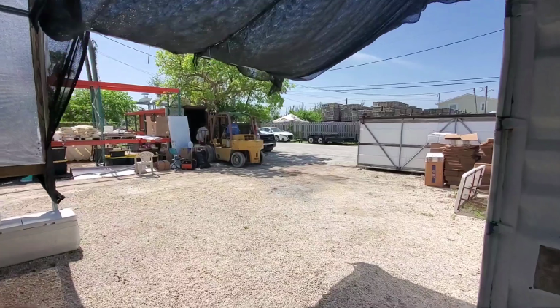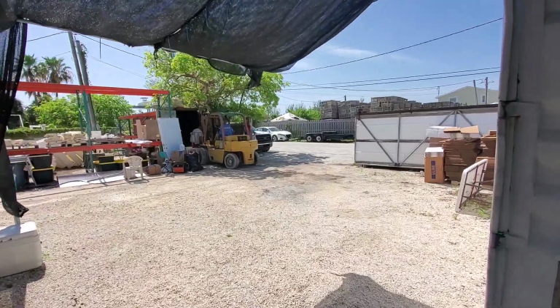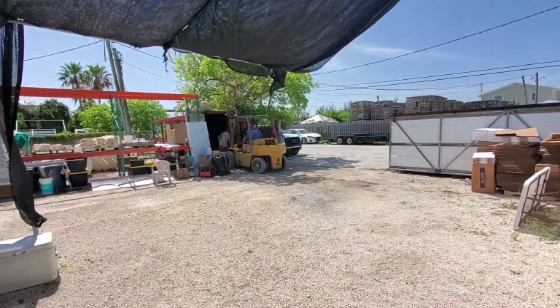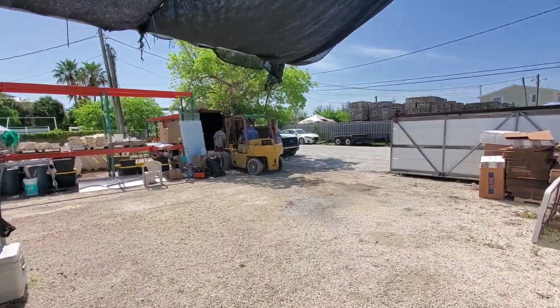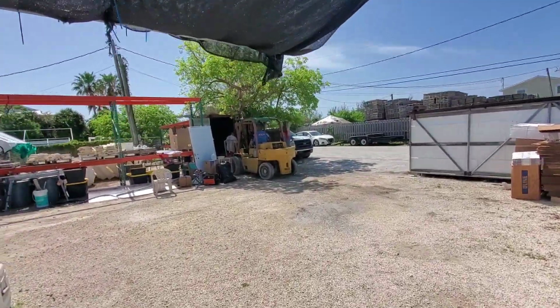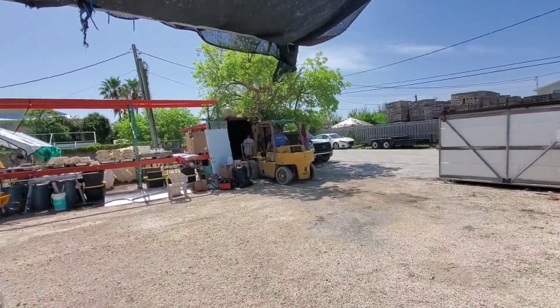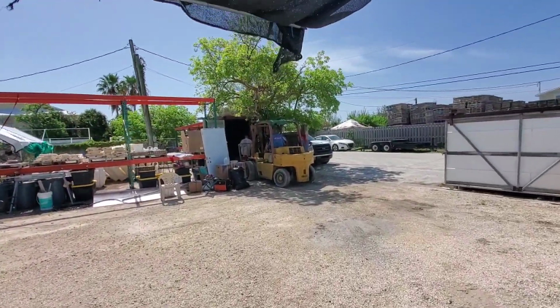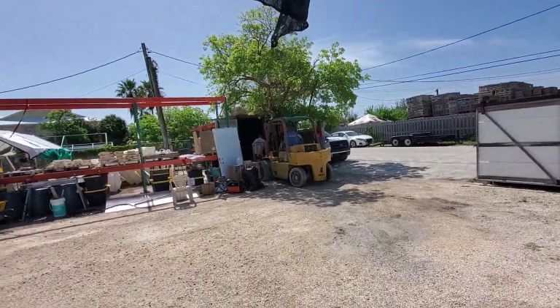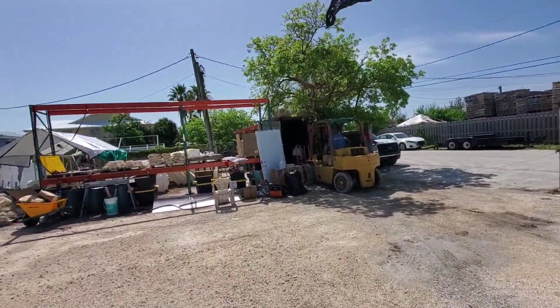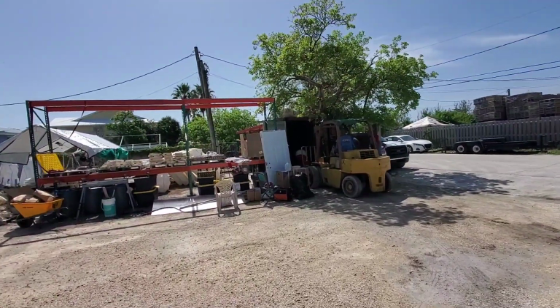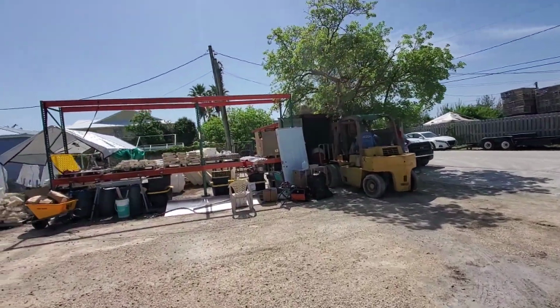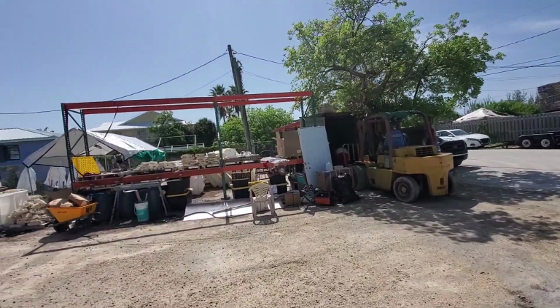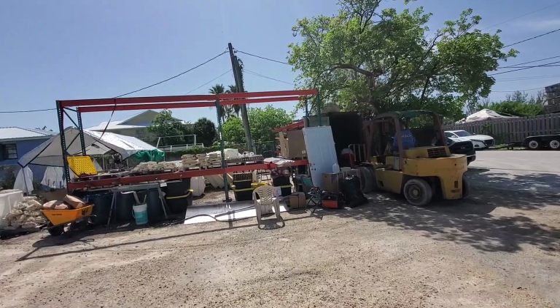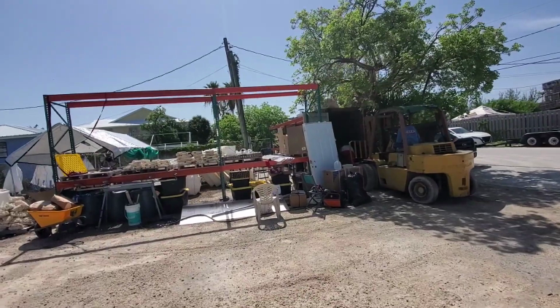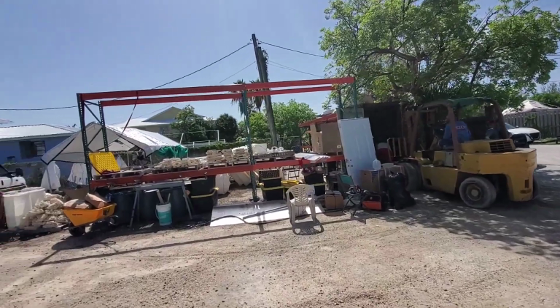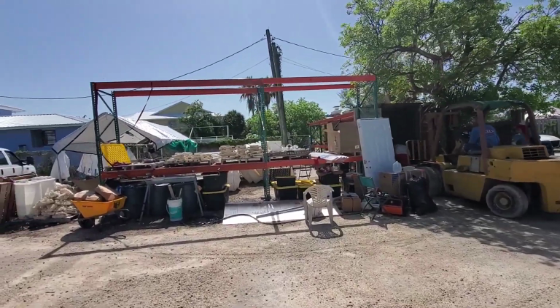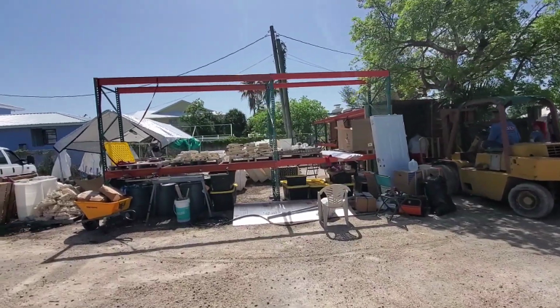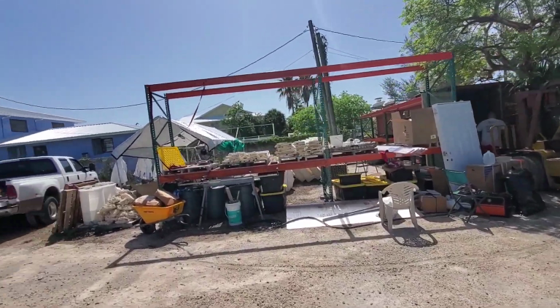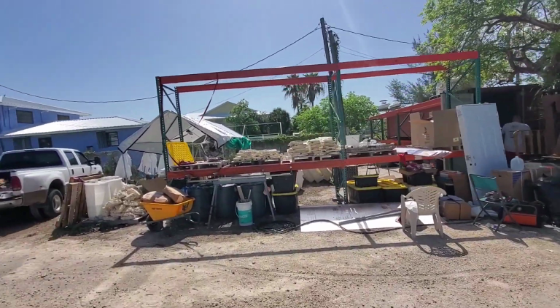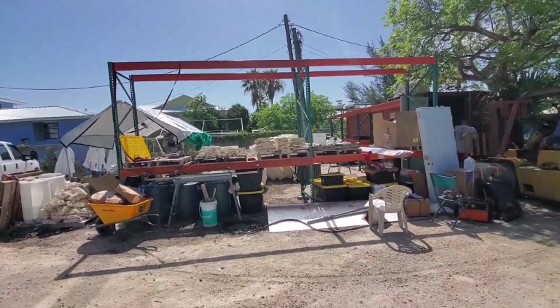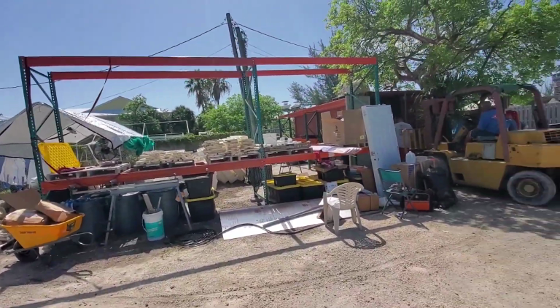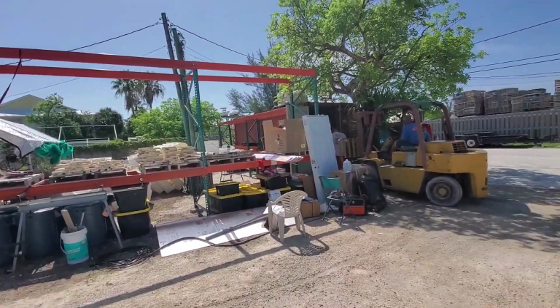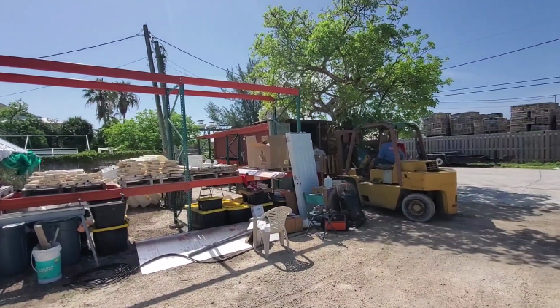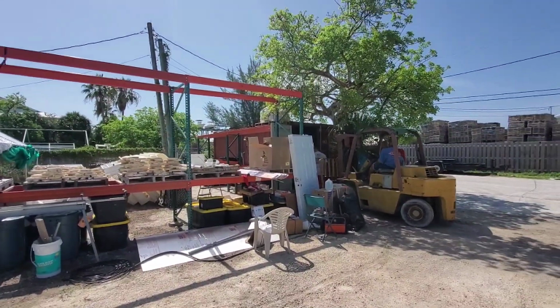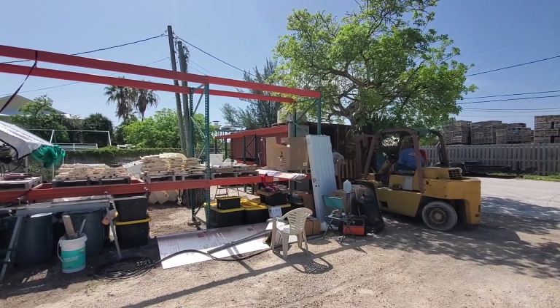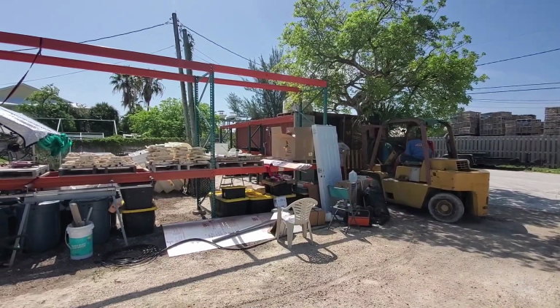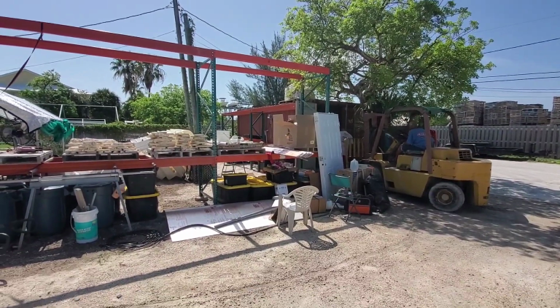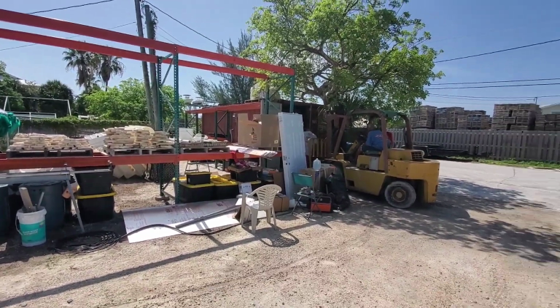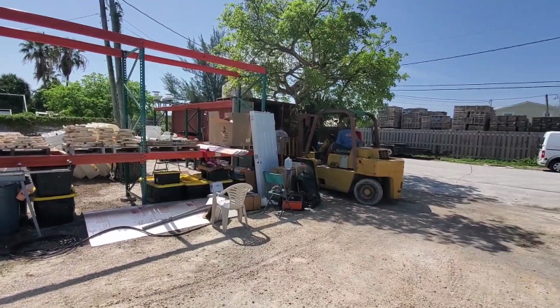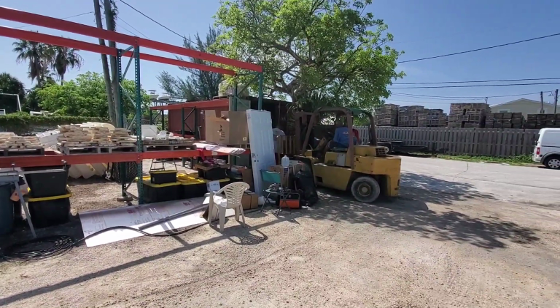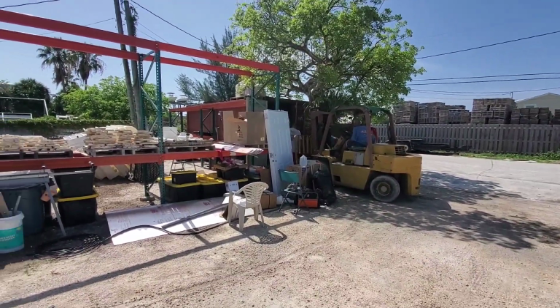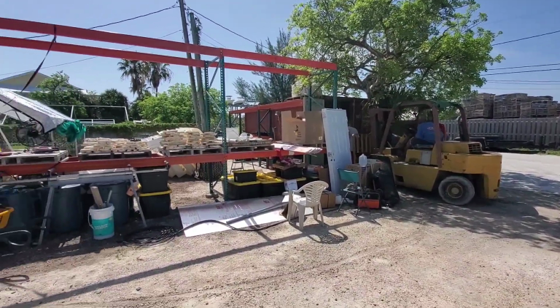What's up guys, Part 8 here — the coral greenhouse build here in the Florida Keys. This video is going to be a little bit different; I'm actually going to do a little bit of editing on this. Just want to fill you guys in real quick and show you guys some action.